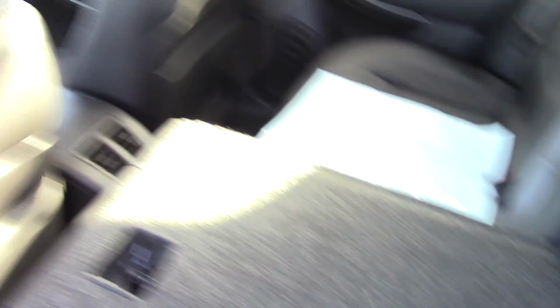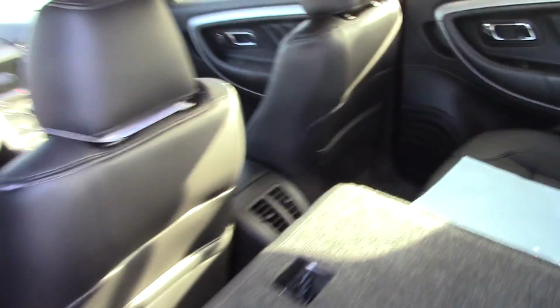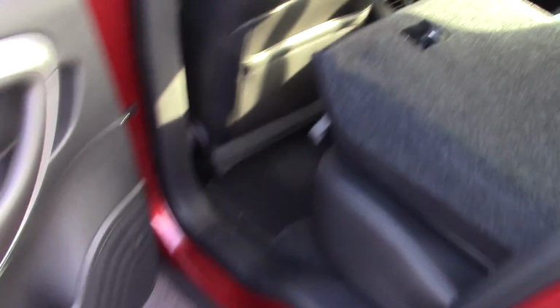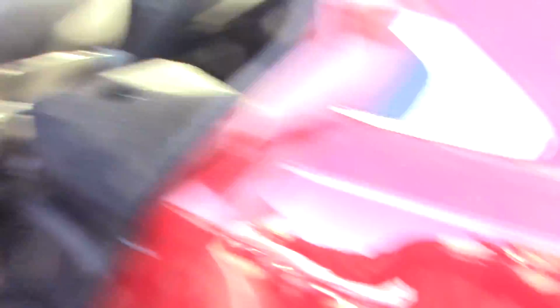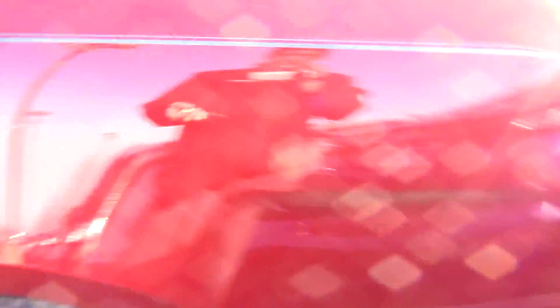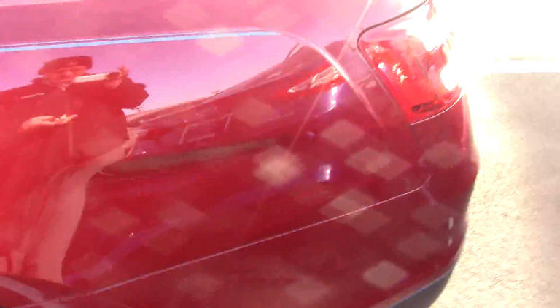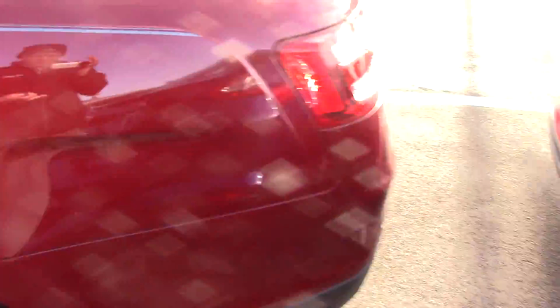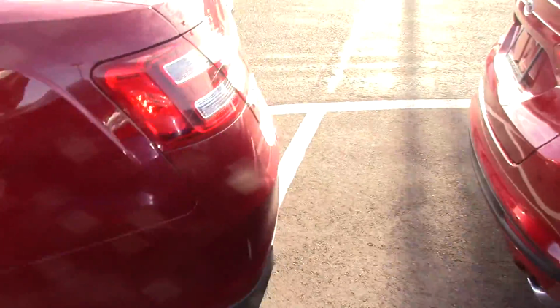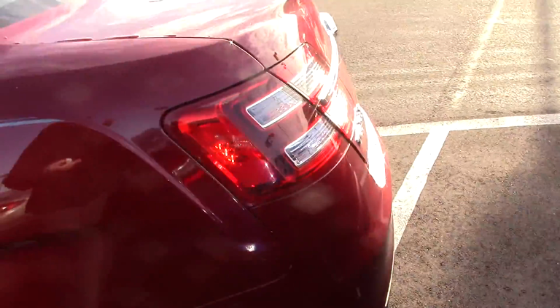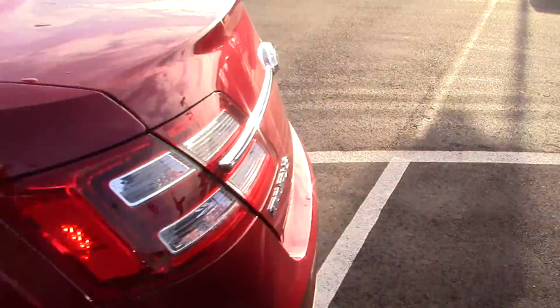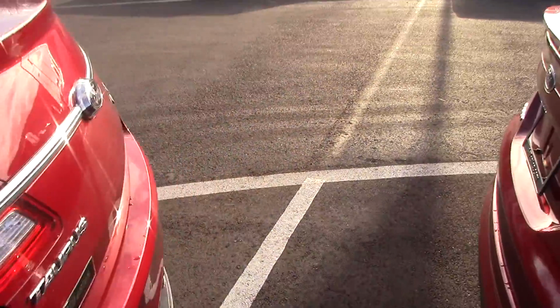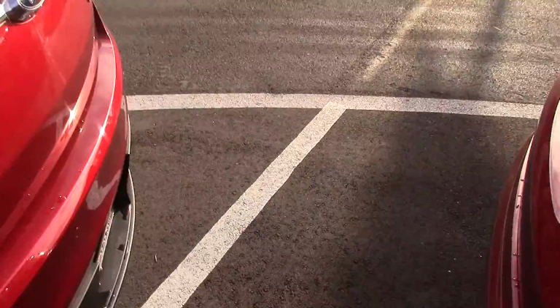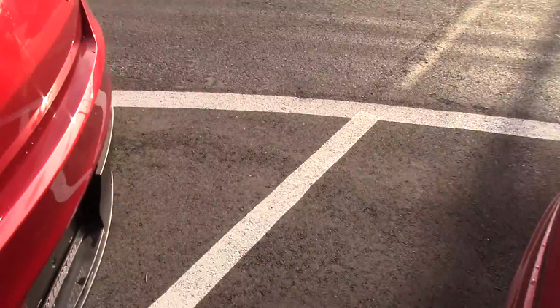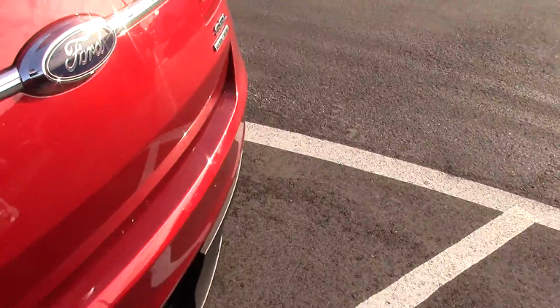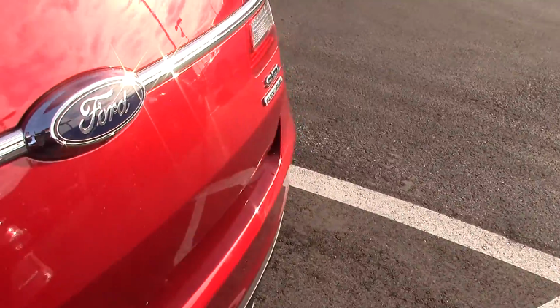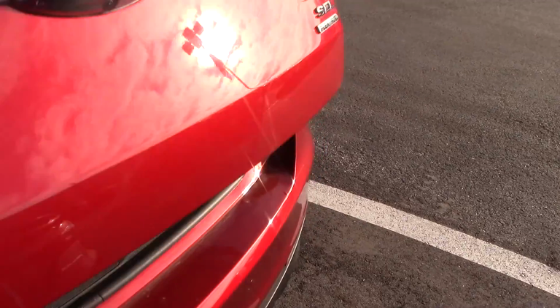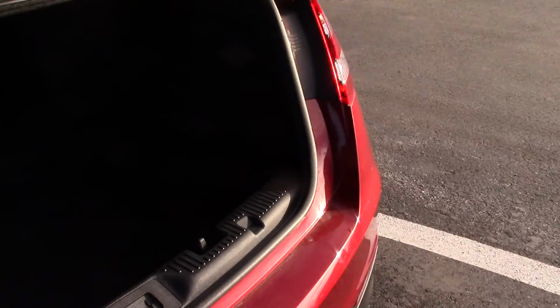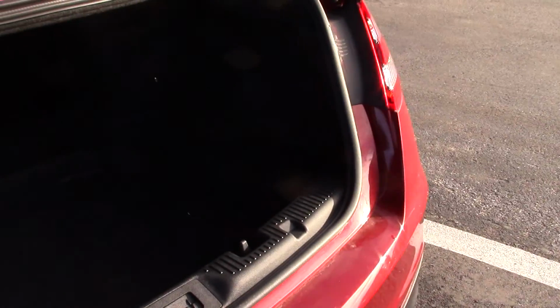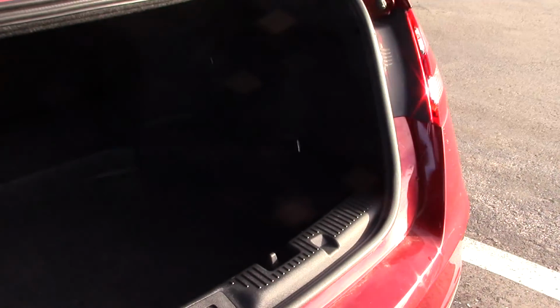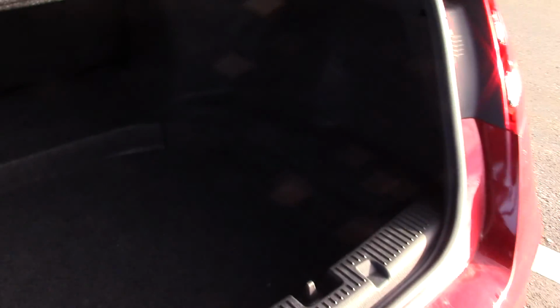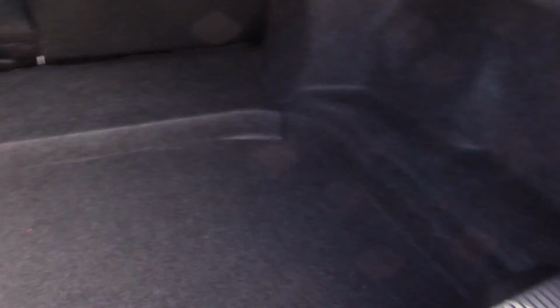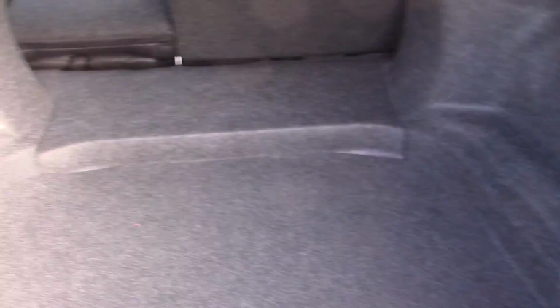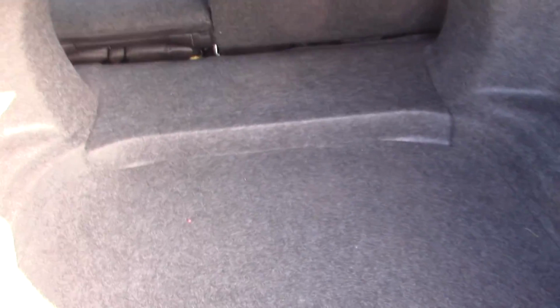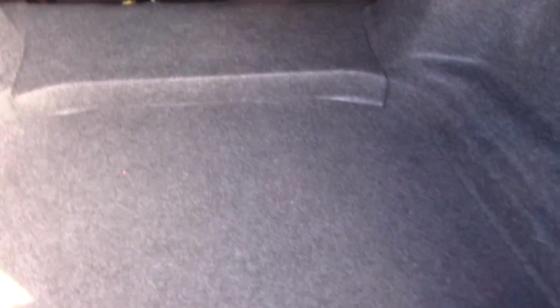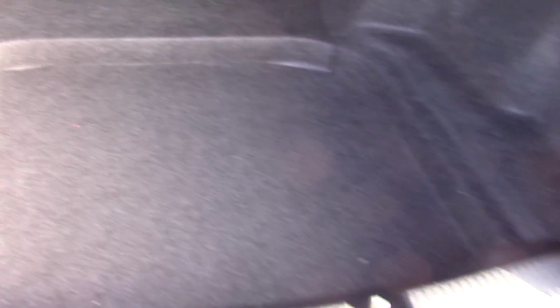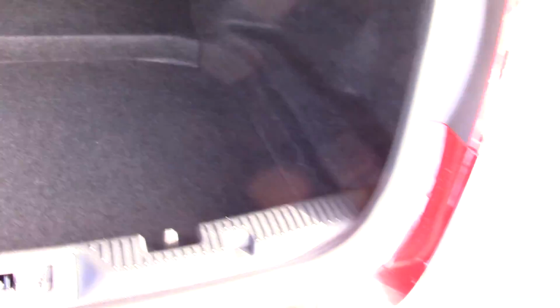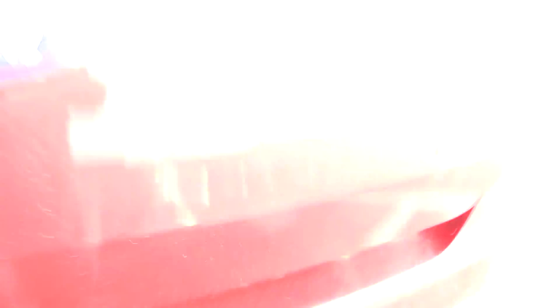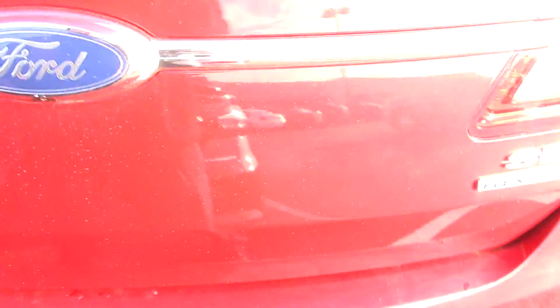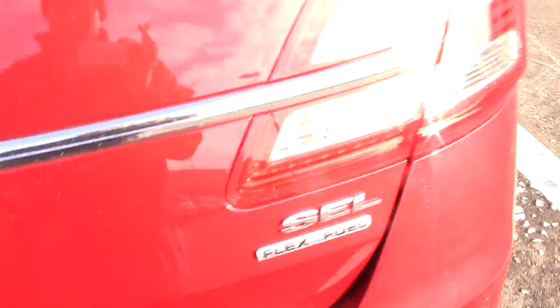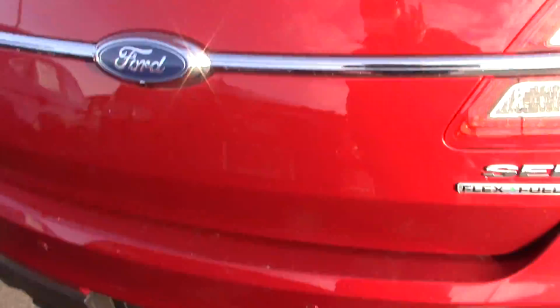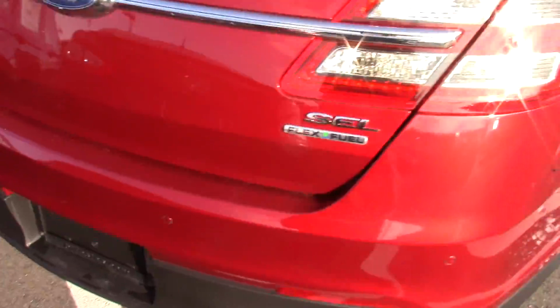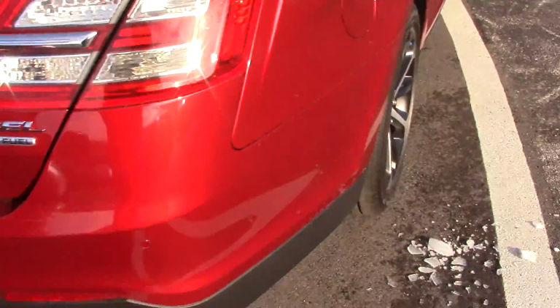From the back, this particular Taurus has remote start. Unlock on the fob — you do have to pull it up. Lots of space in the trunk, real big, real deep and wide. Backup camera, backup sensors.